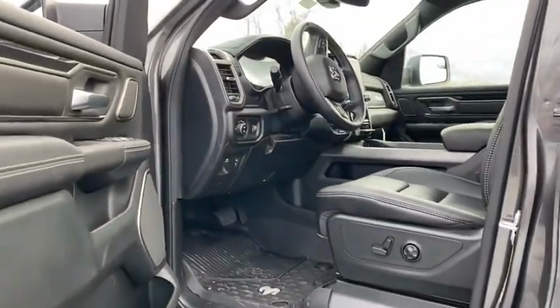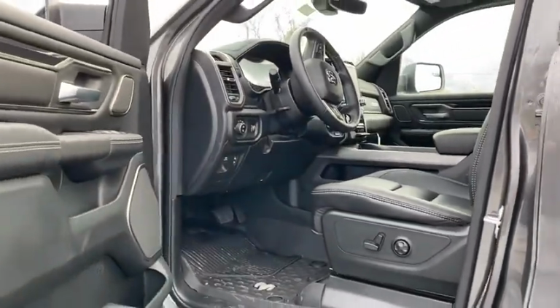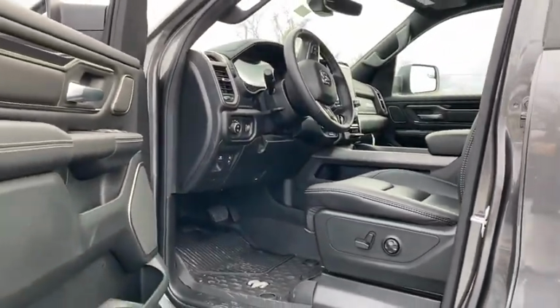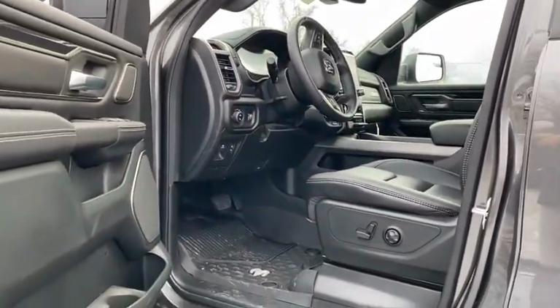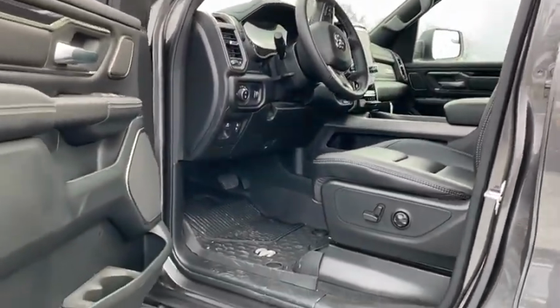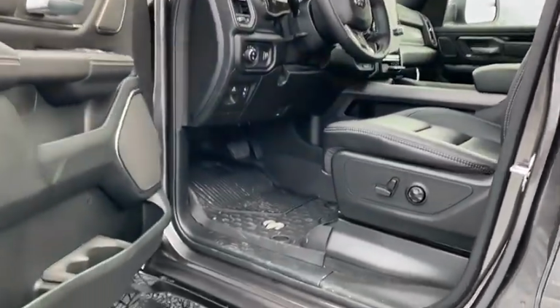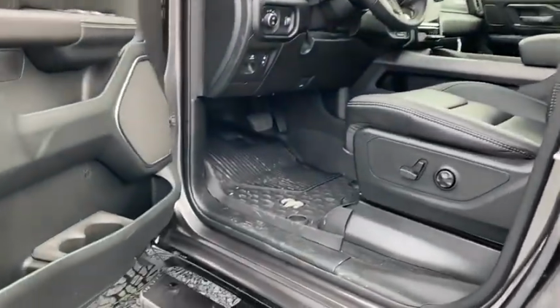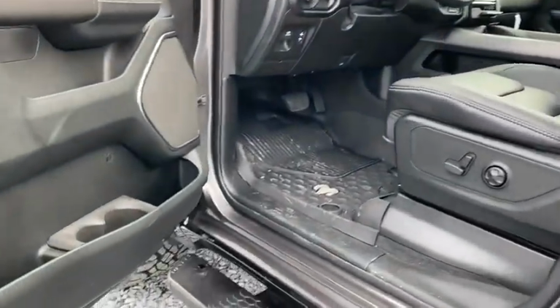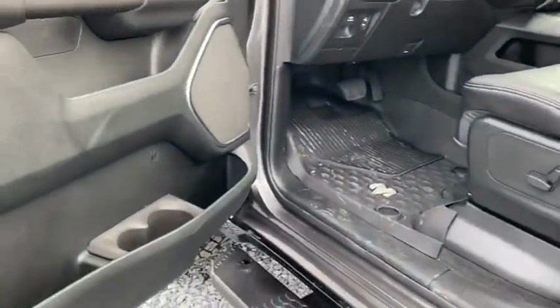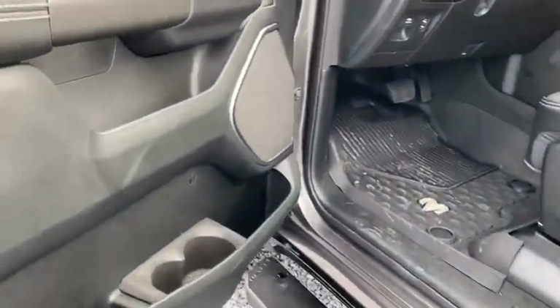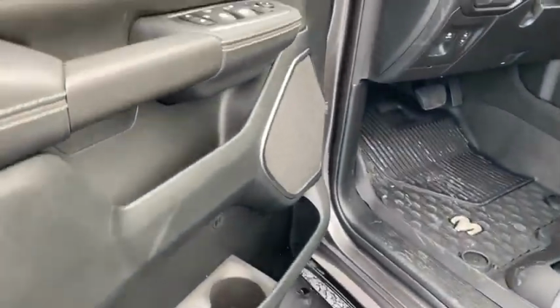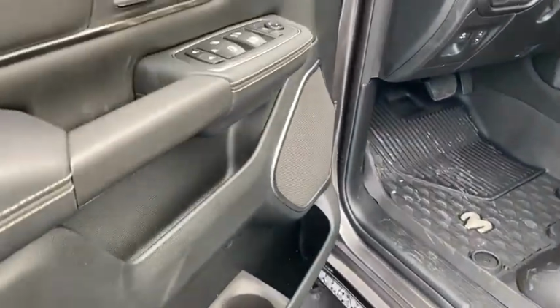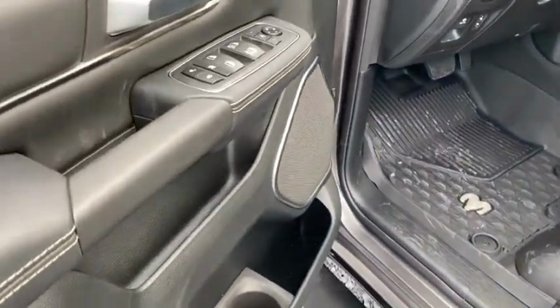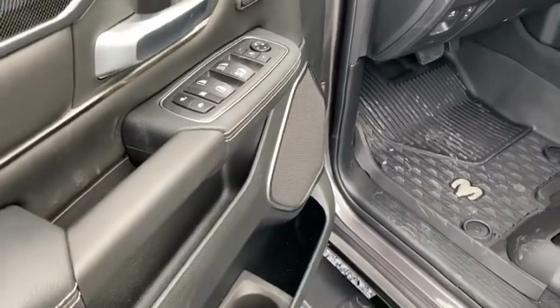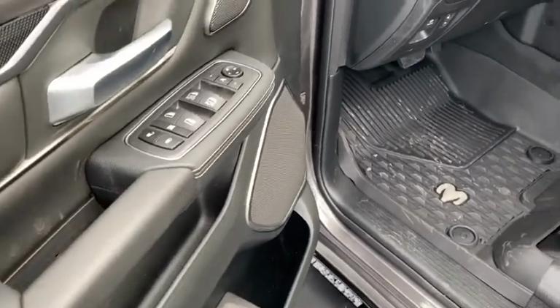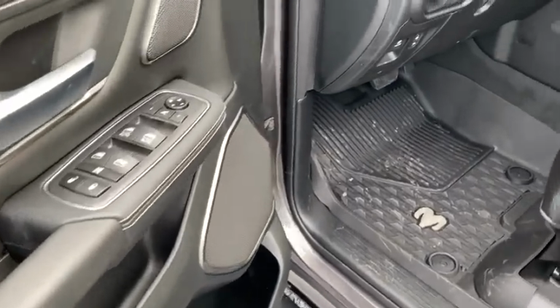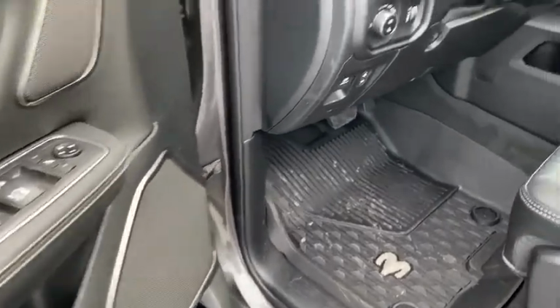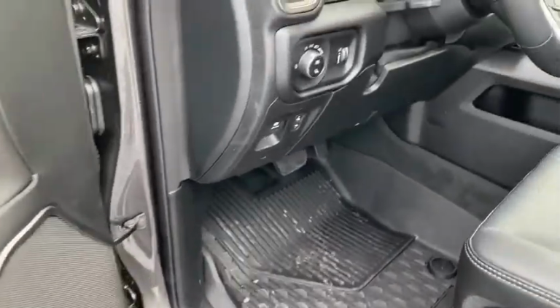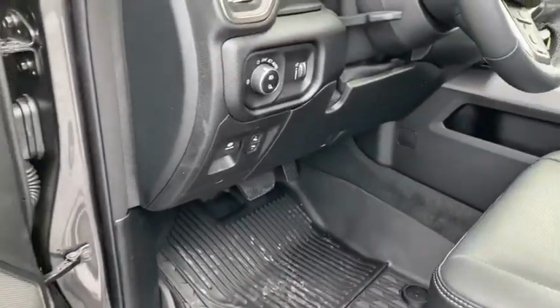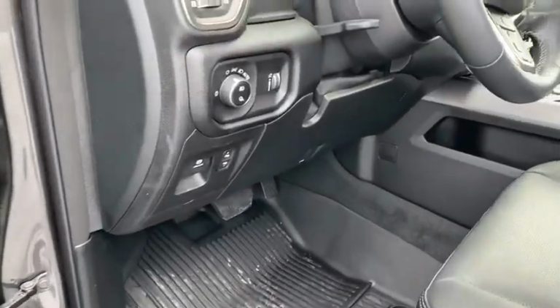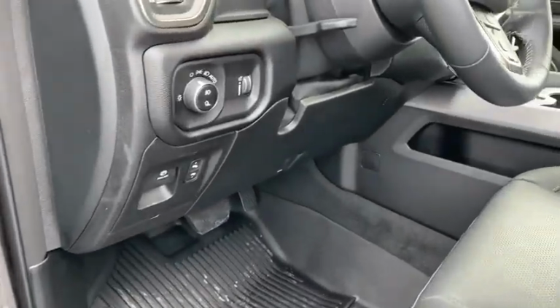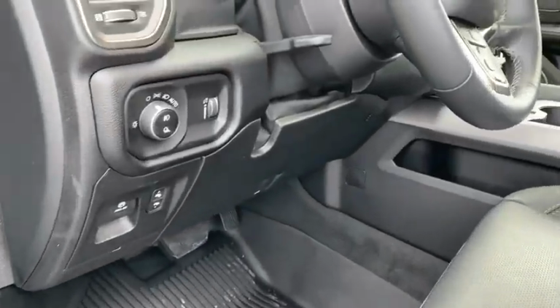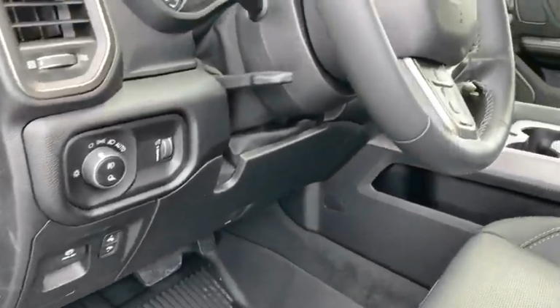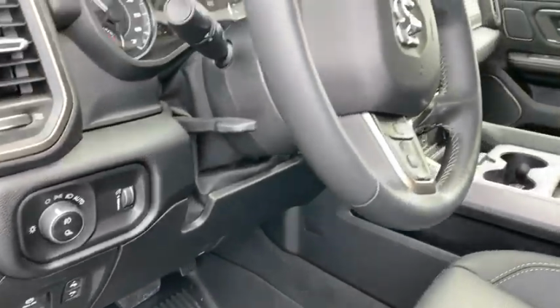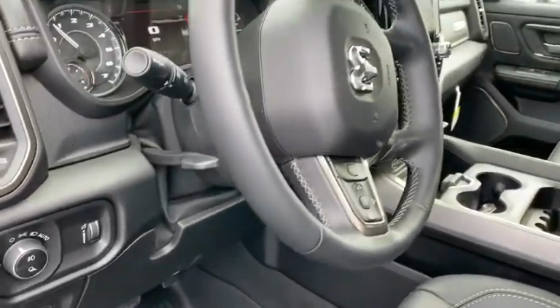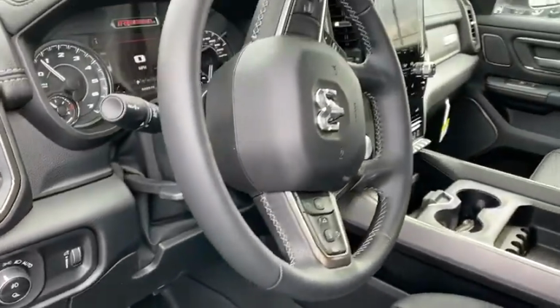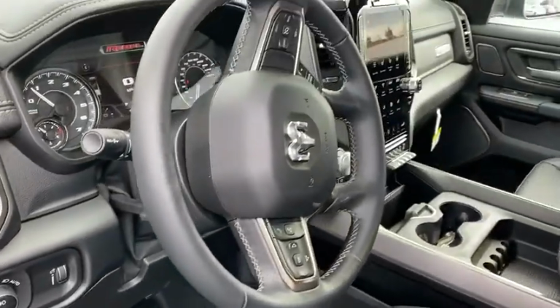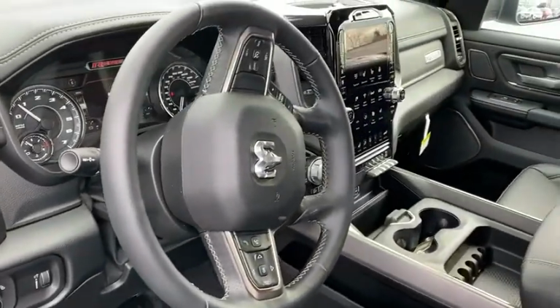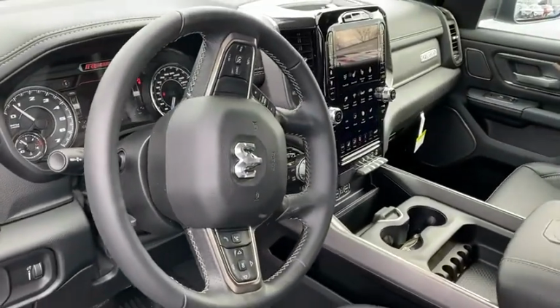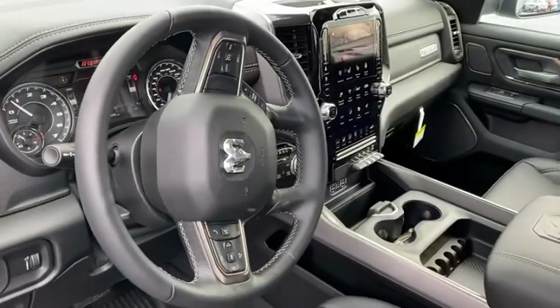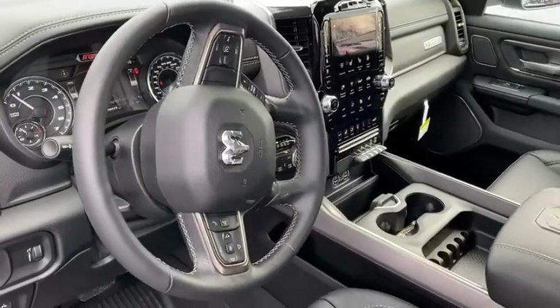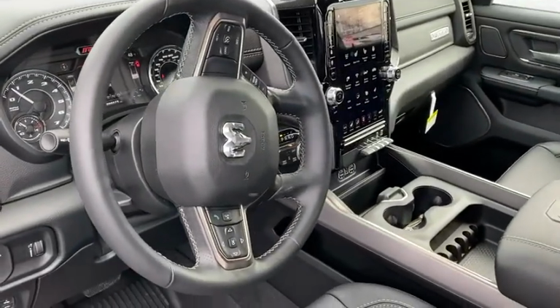Daytime running lights, head-up display, power heated outside mirrors, privacy glass, trailer hitch receiver, tire pressure monitoring system.